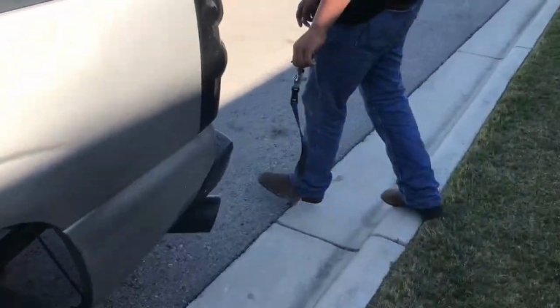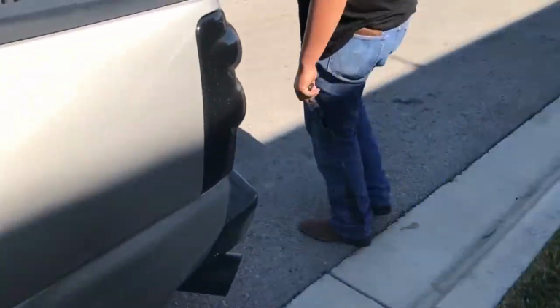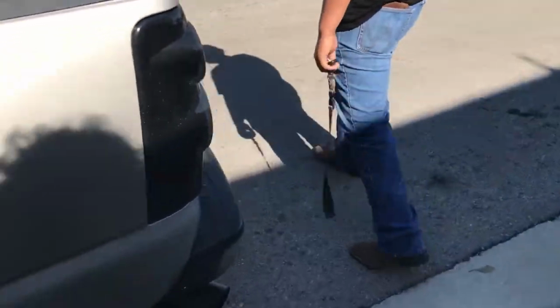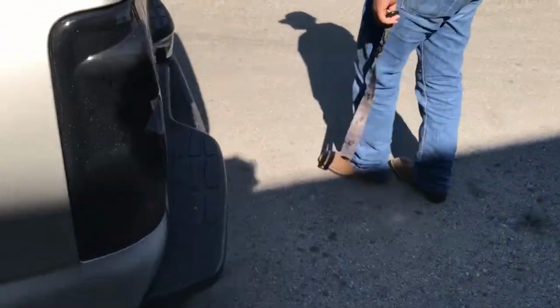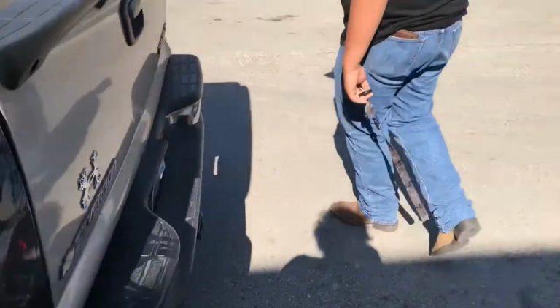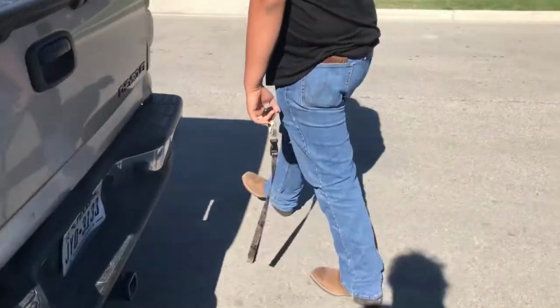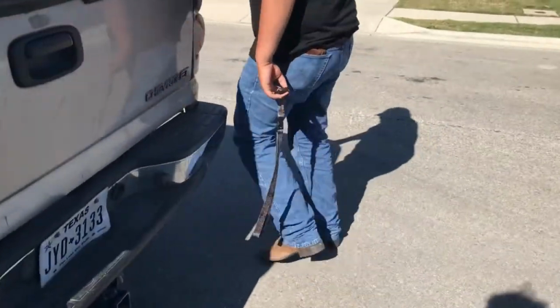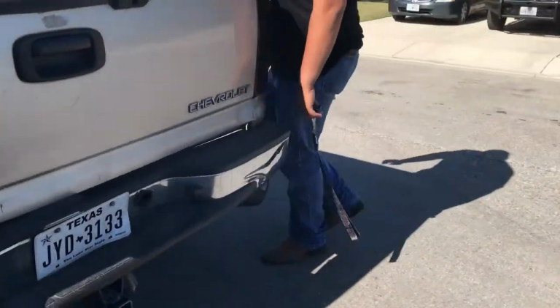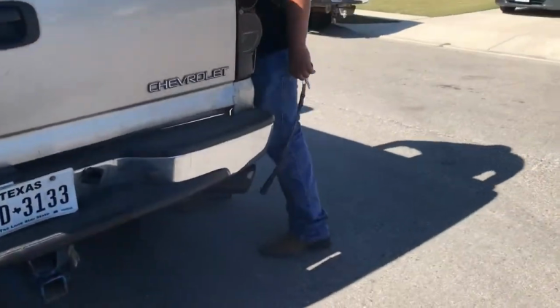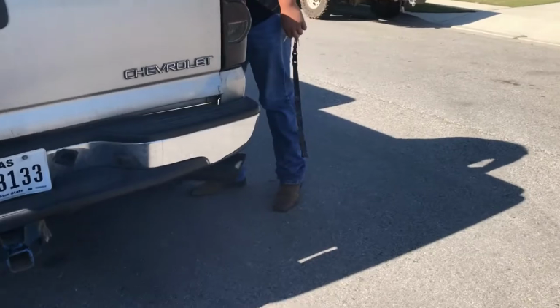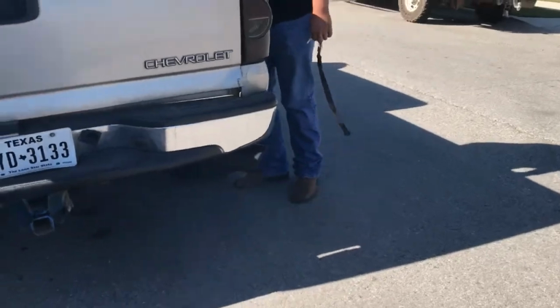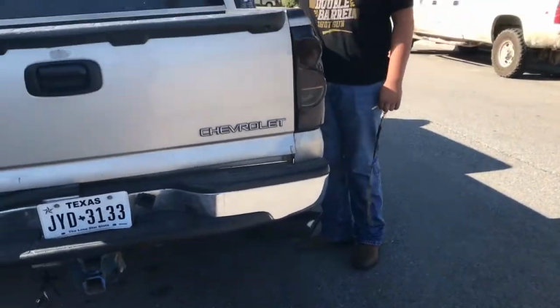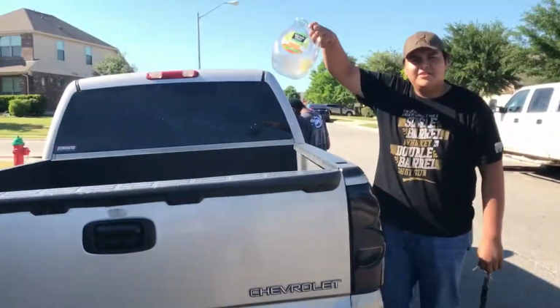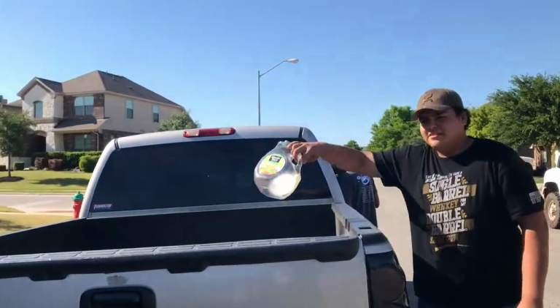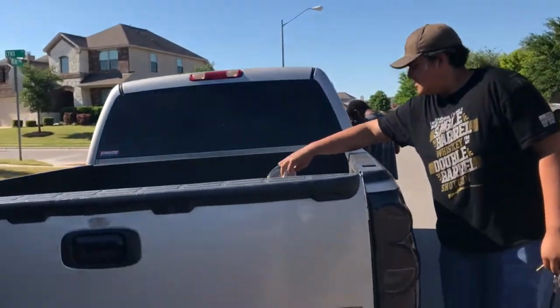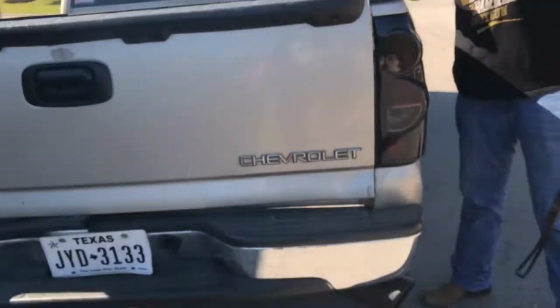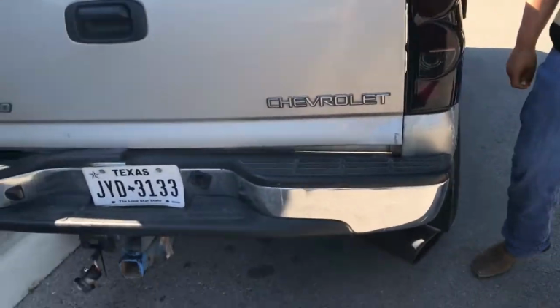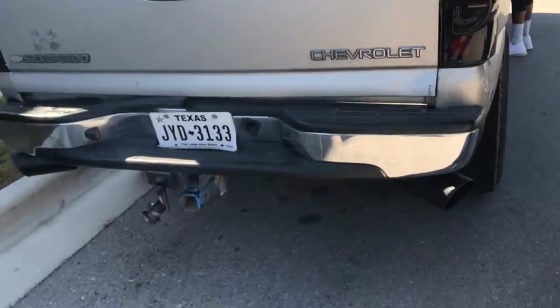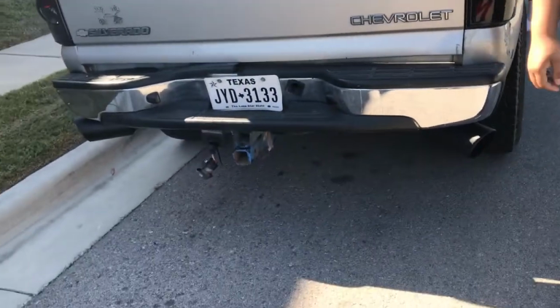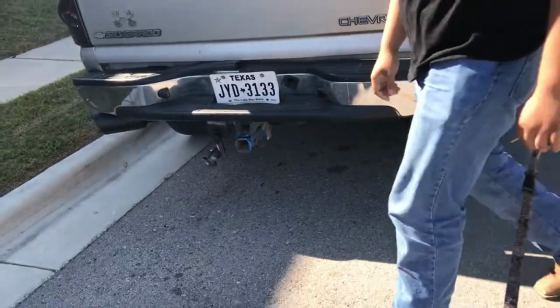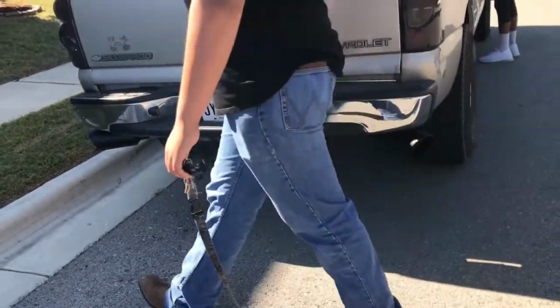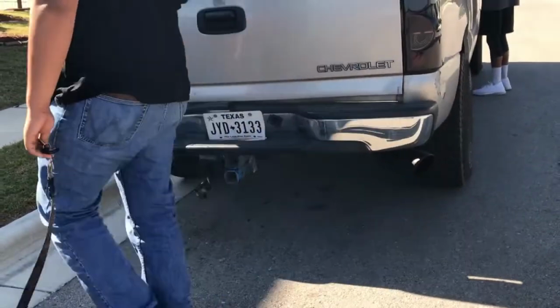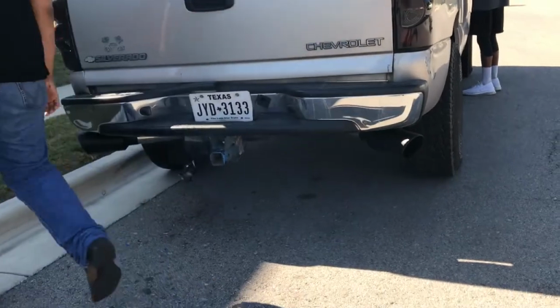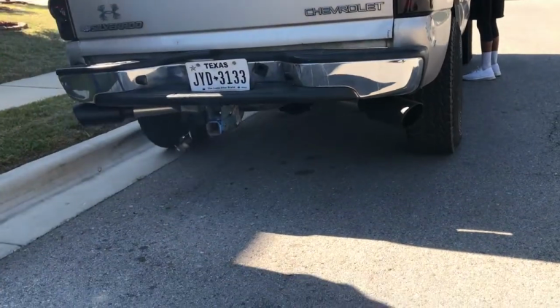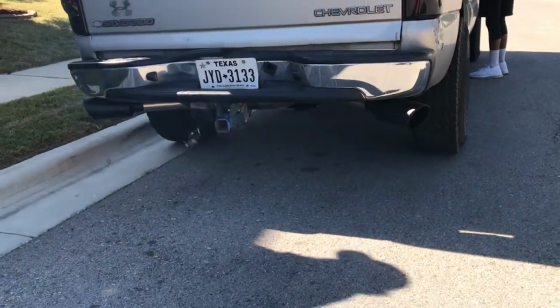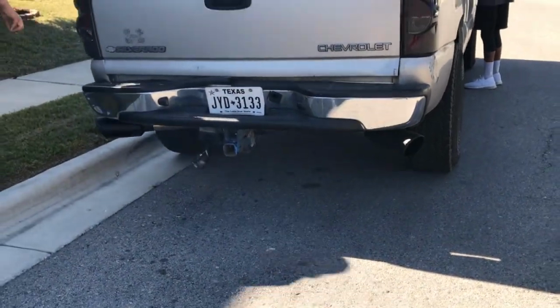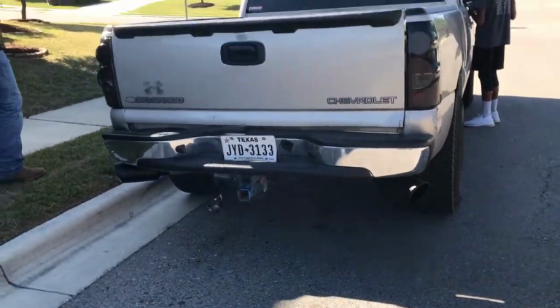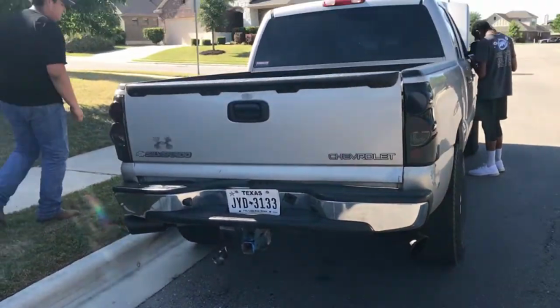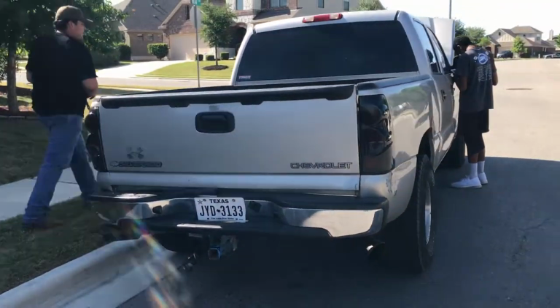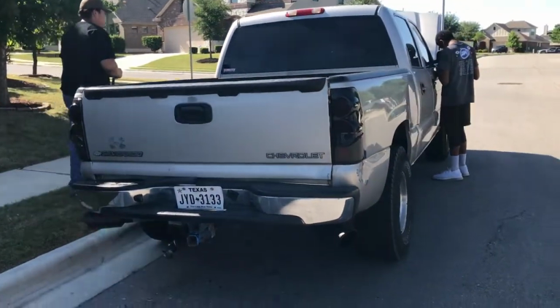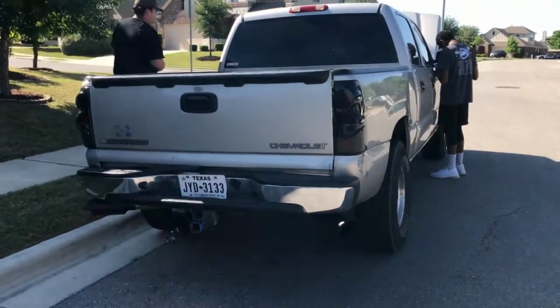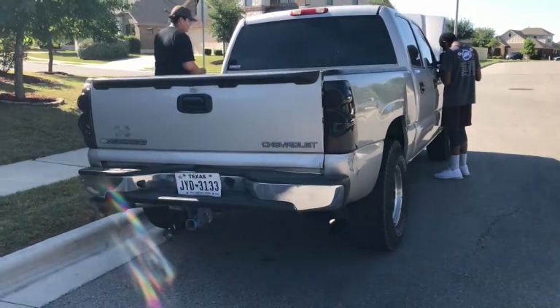Five inch tips. Yeah, we got those five inch tips on there, nice and black. Well, start it up — I think it sounds sexy as hell.